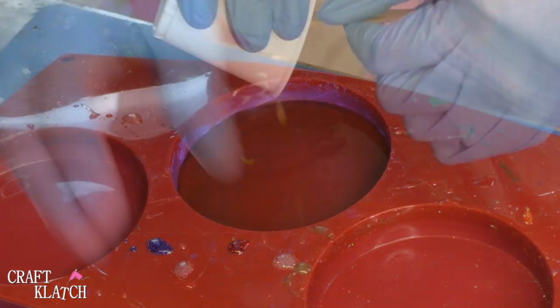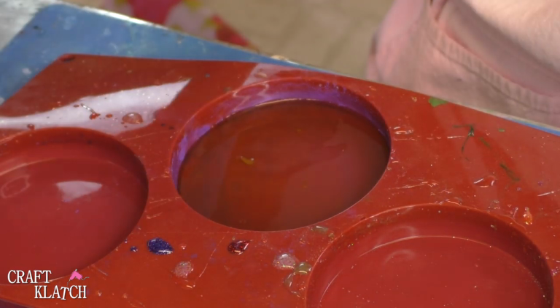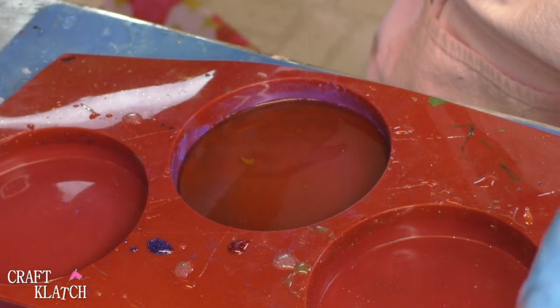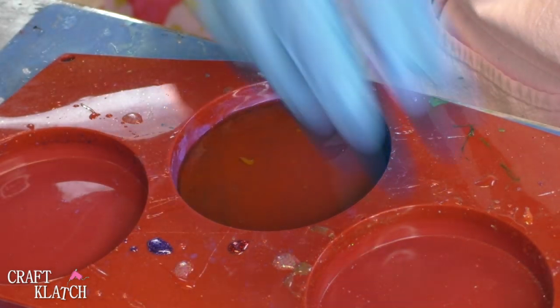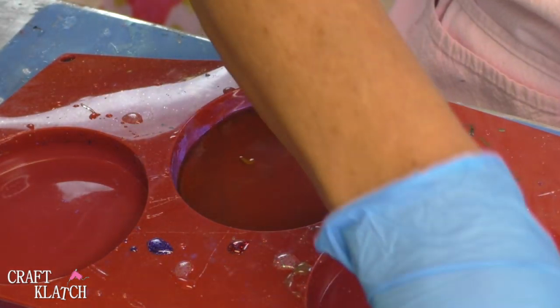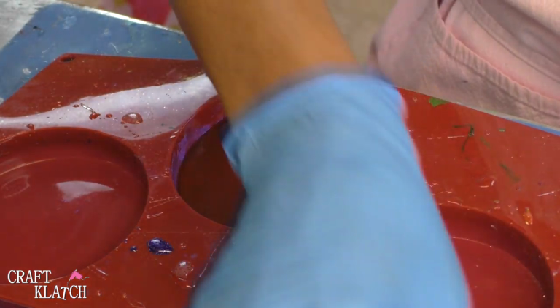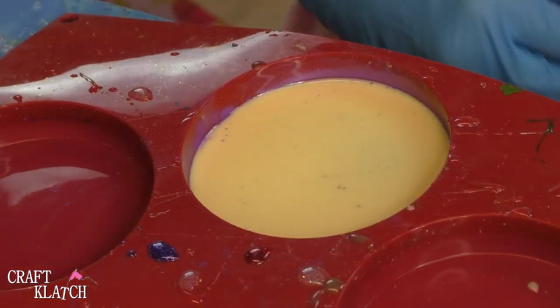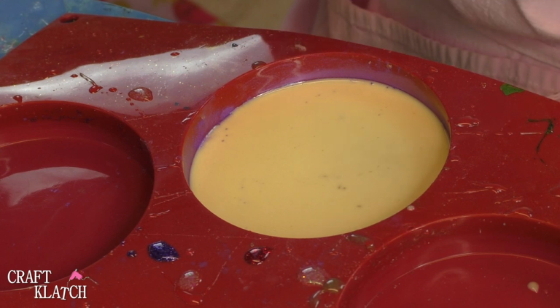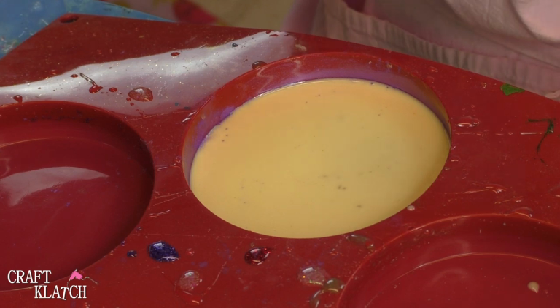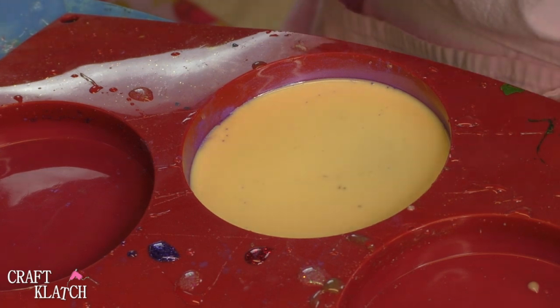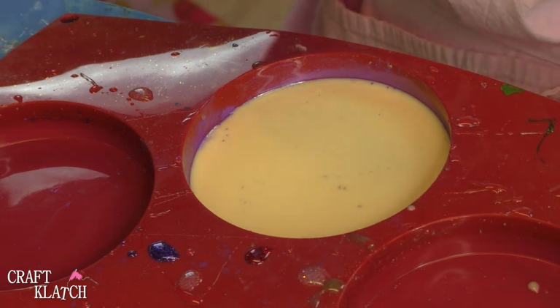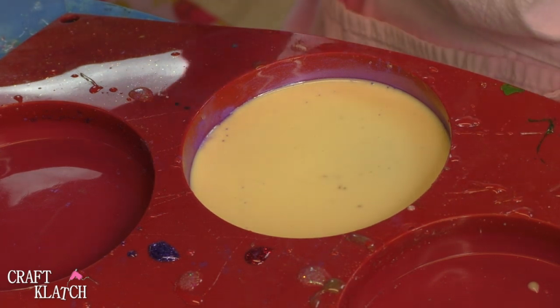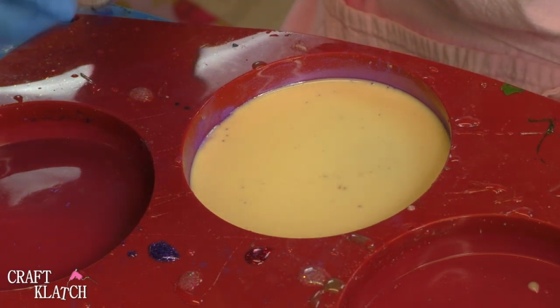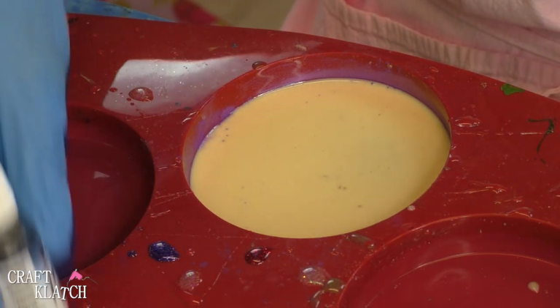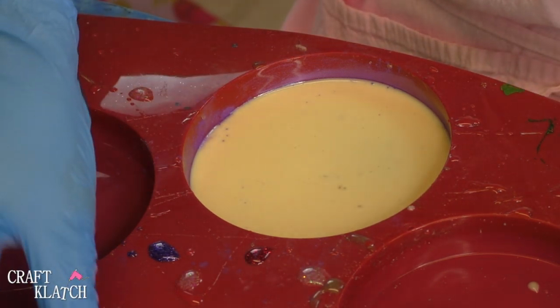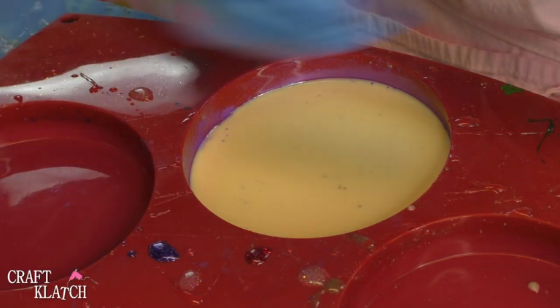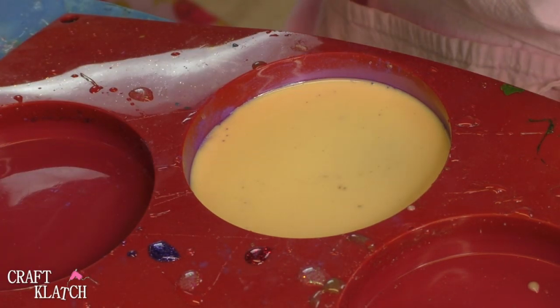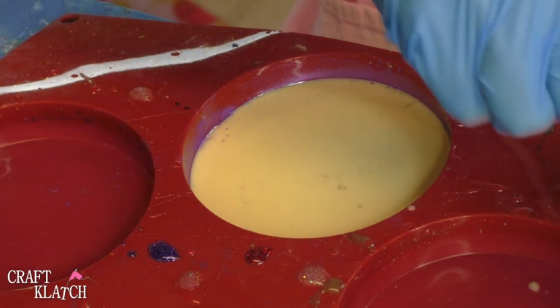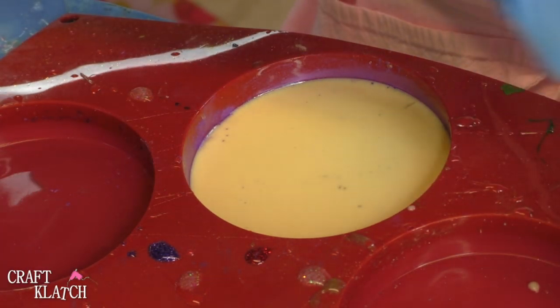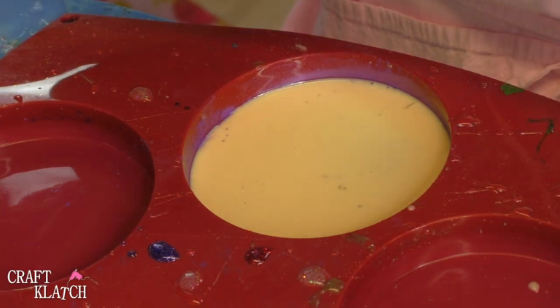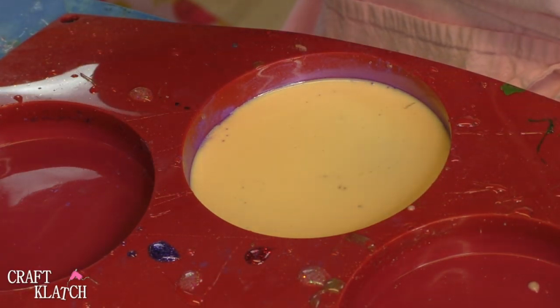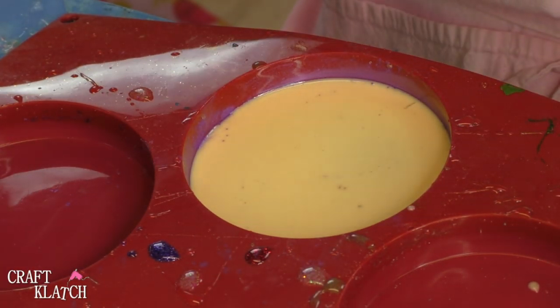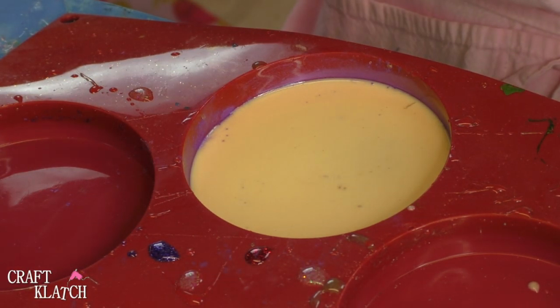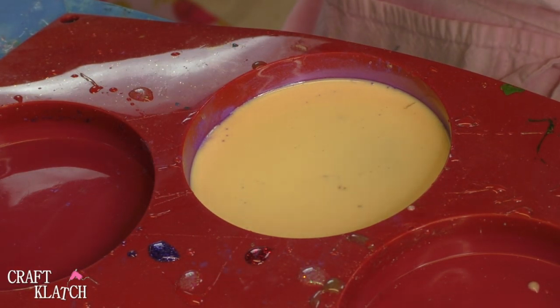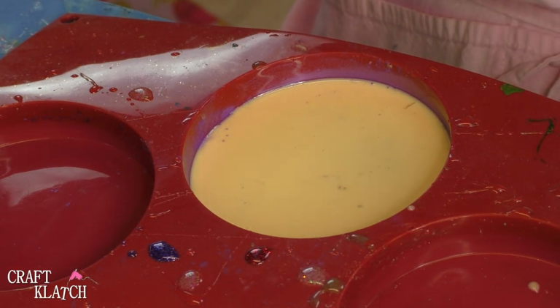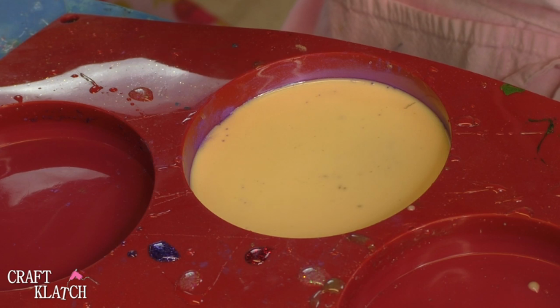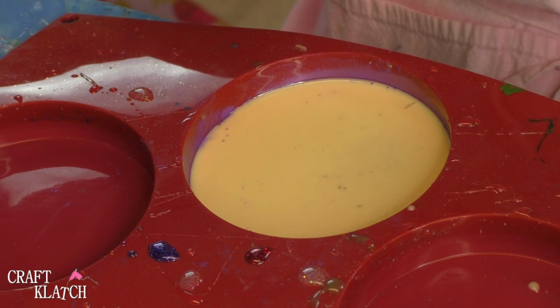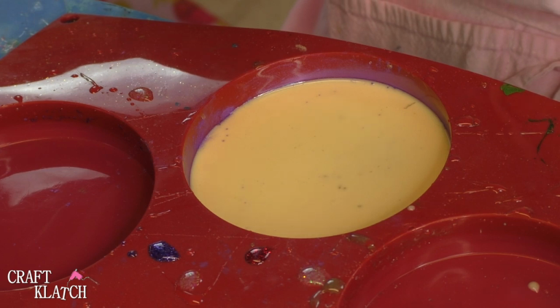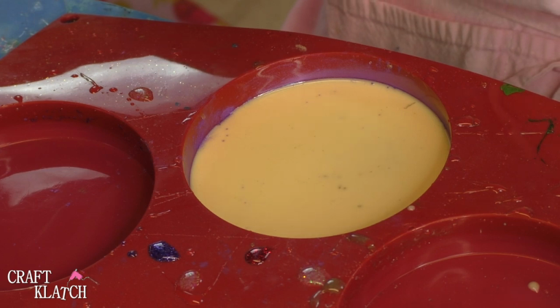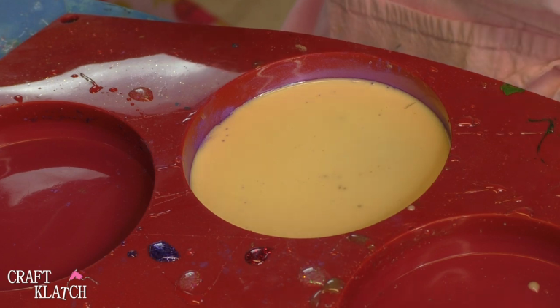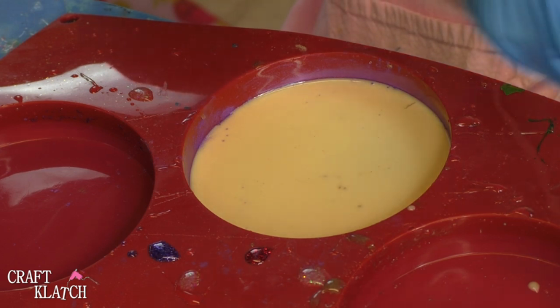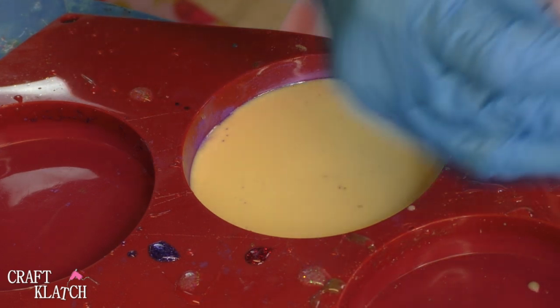It goes pretty quickly. The resin has cured. Now I'm going to break out my alcohol inks. I have a pink, a blue, and a green. Then I also have a little gold and white.